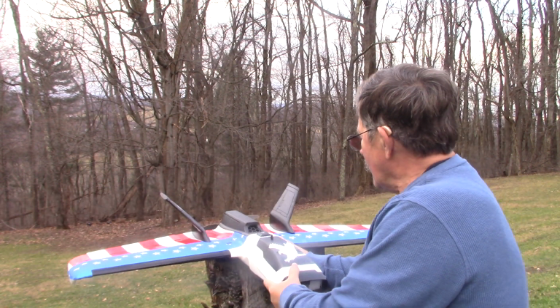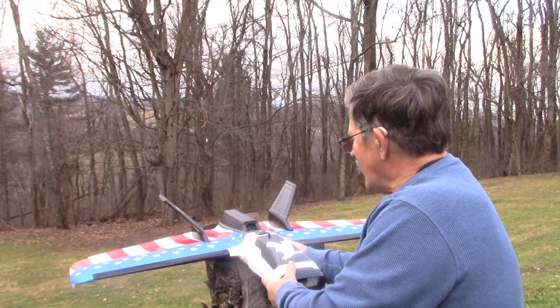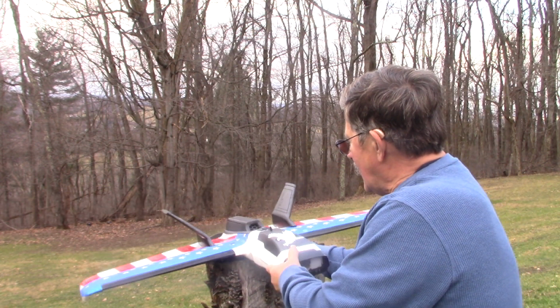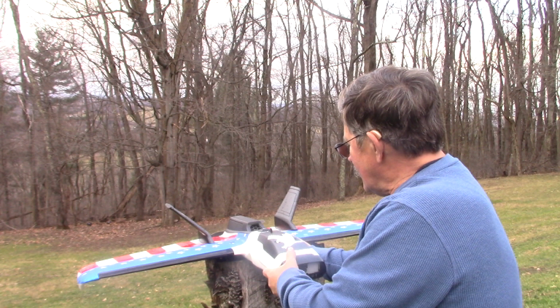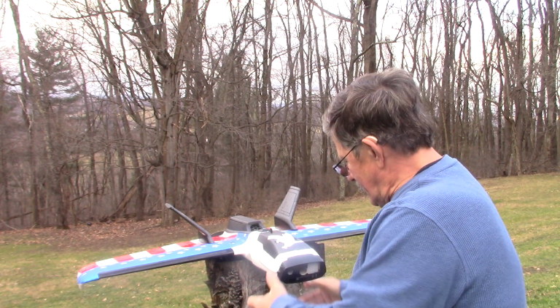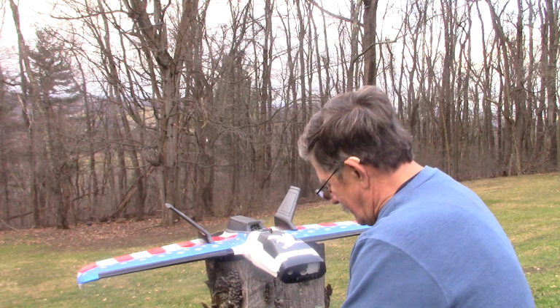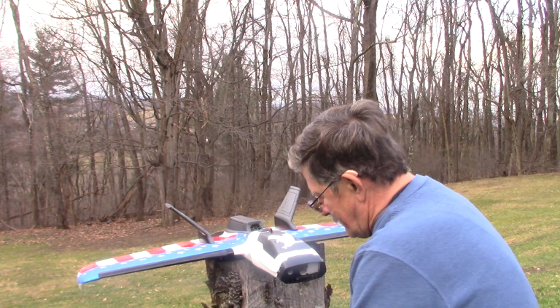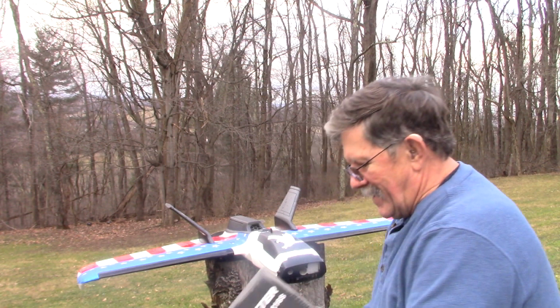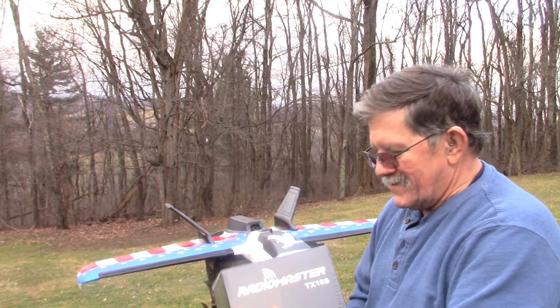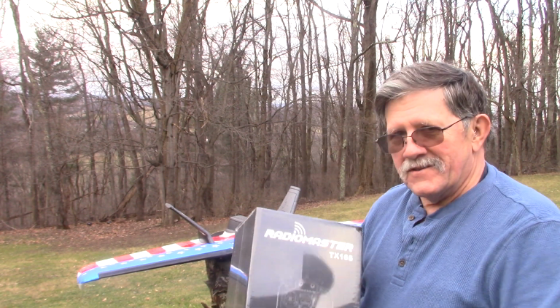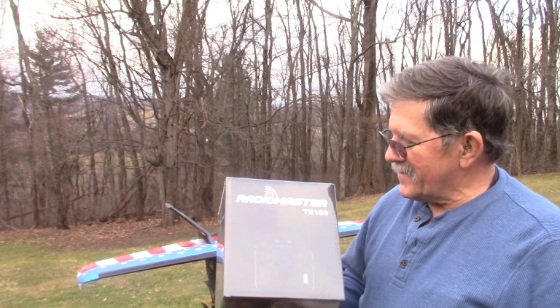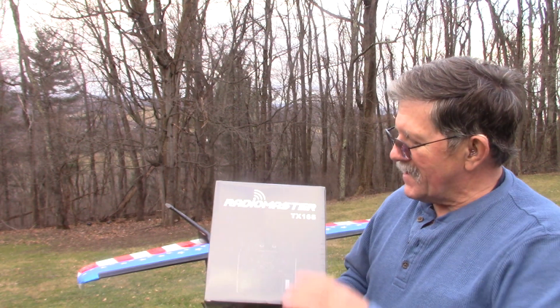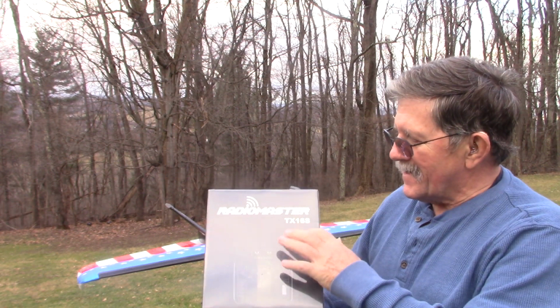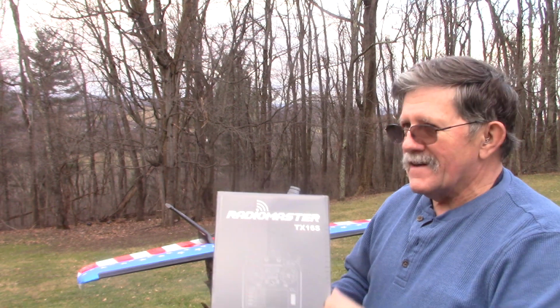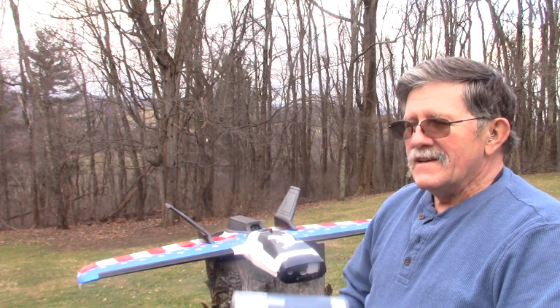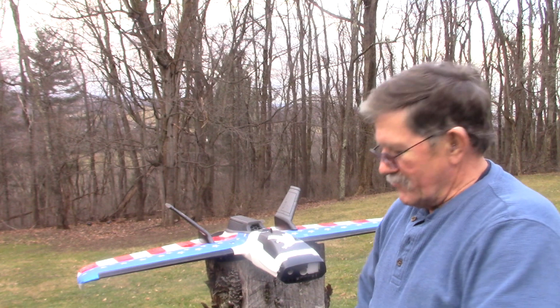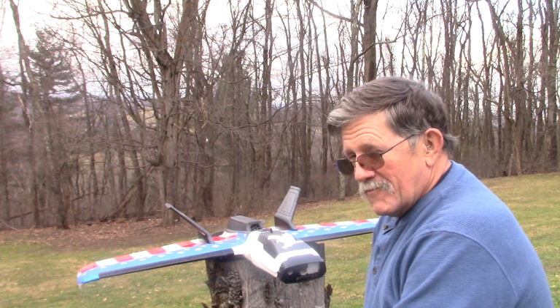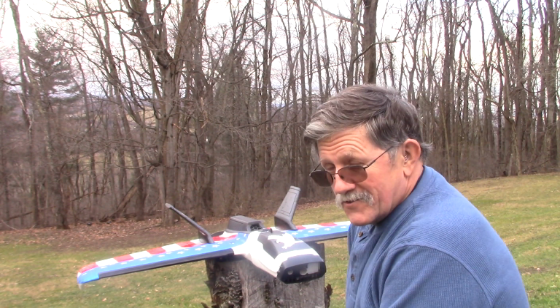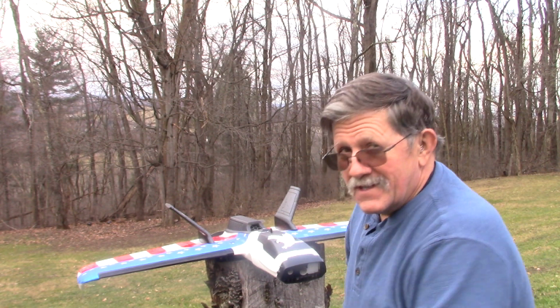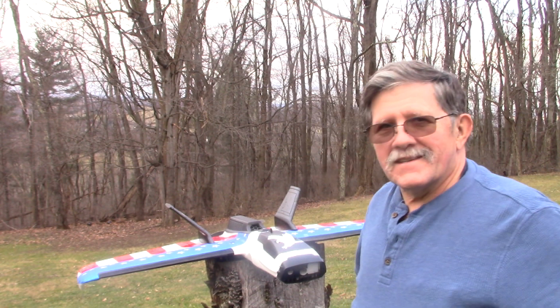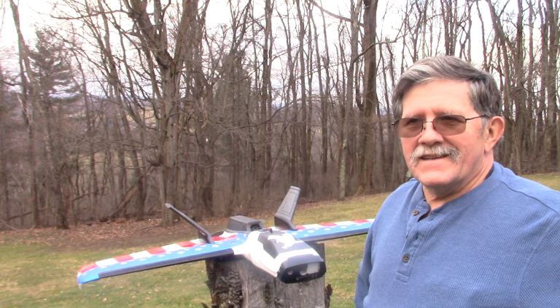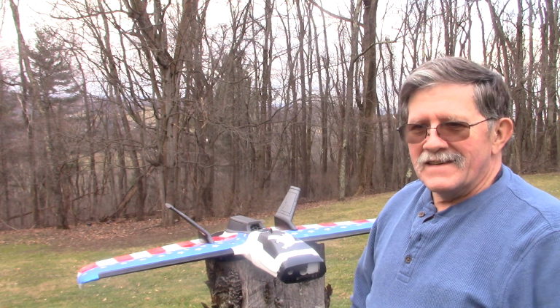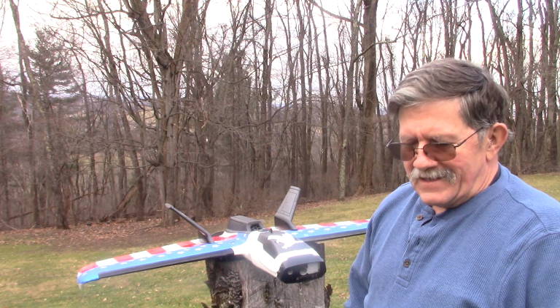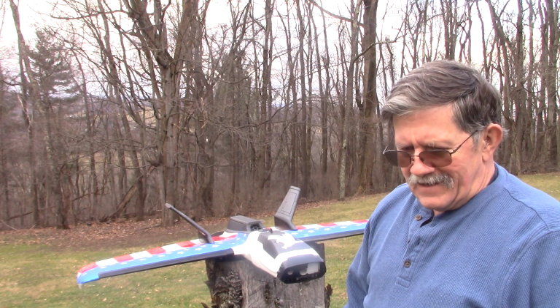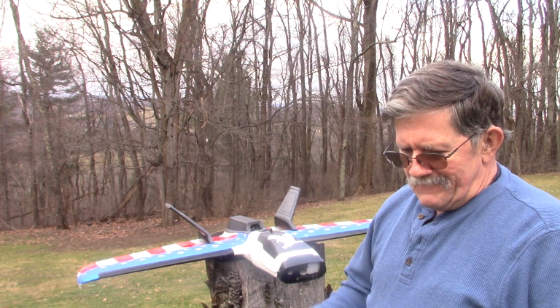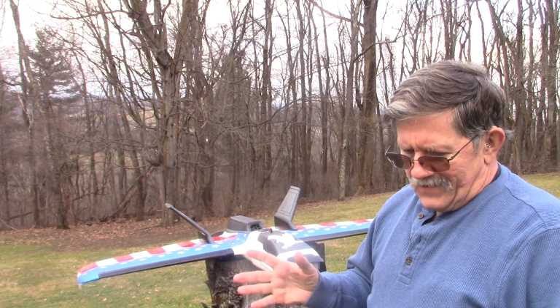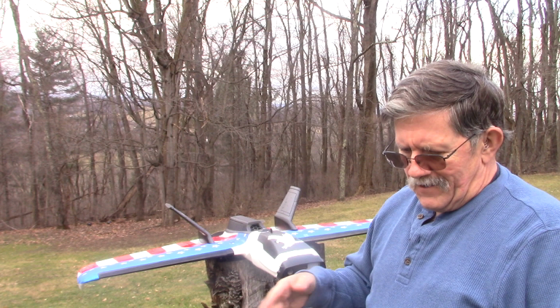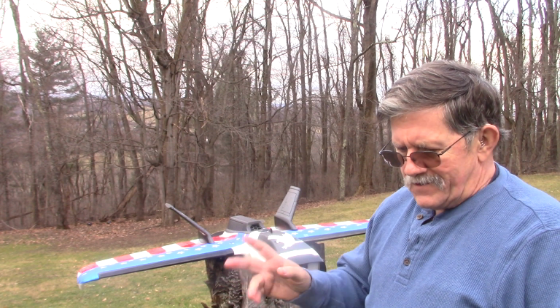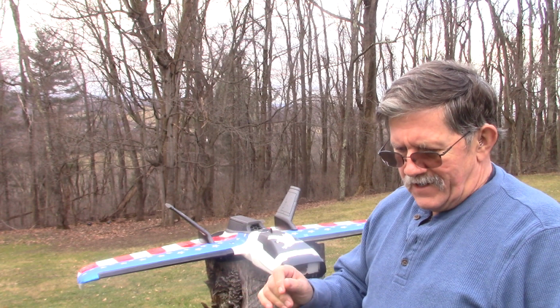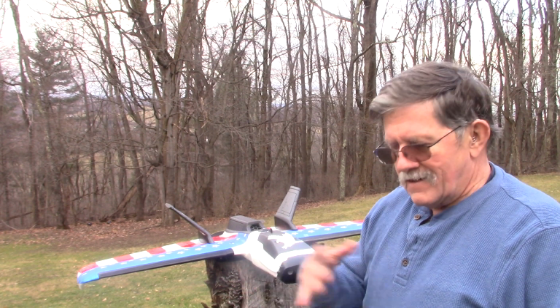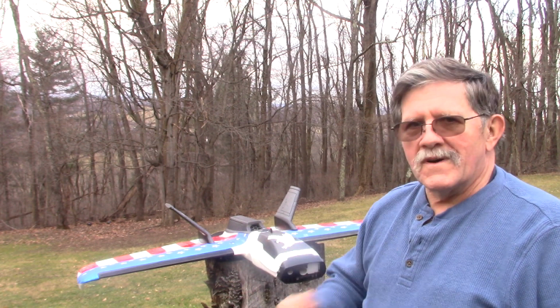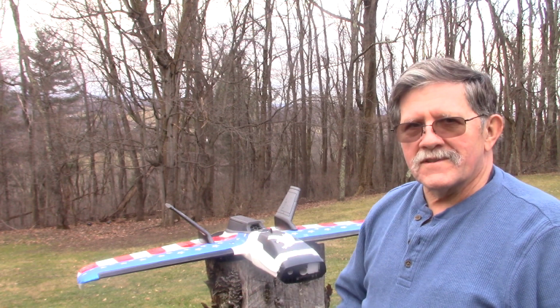I decided since I've got a new airplane, may as well get a new radio. So I bought a new RadioMaster TX-16S. It's a color touchscreen — got all the bells and whistles.